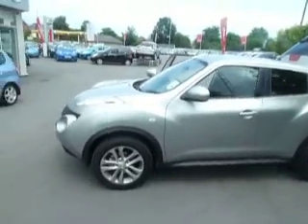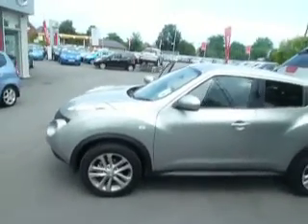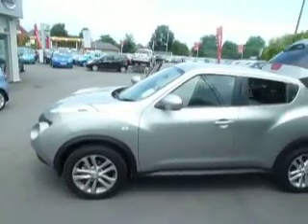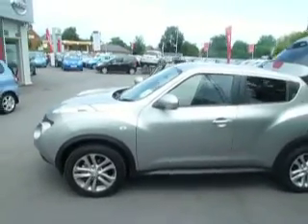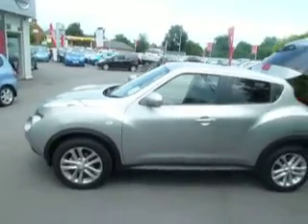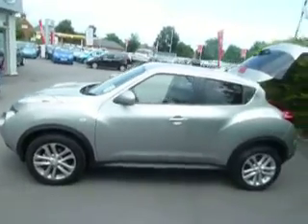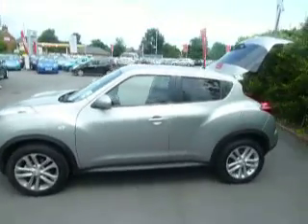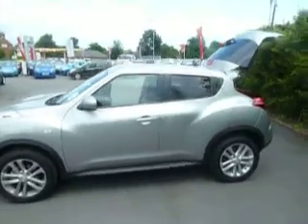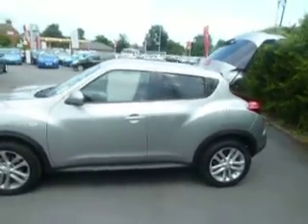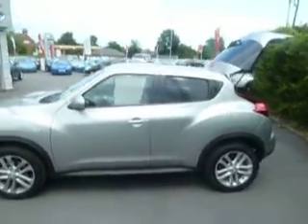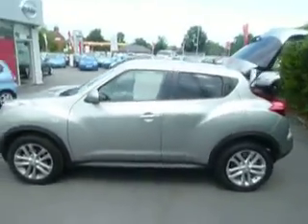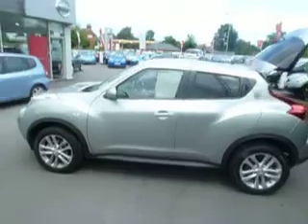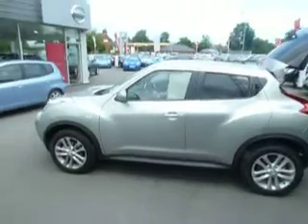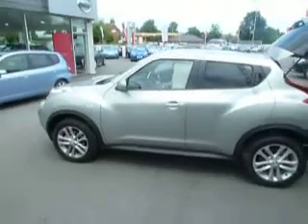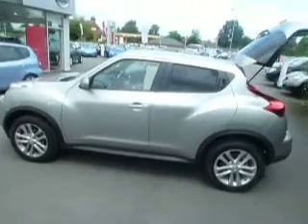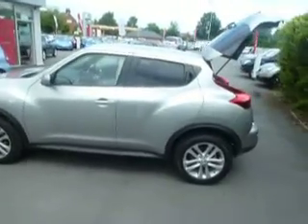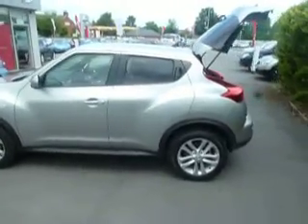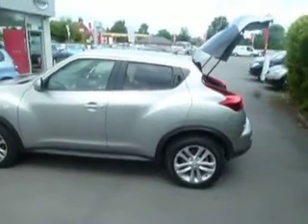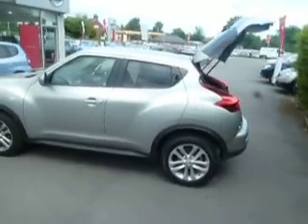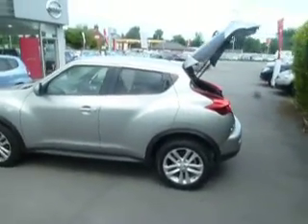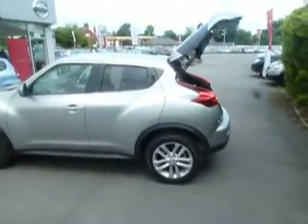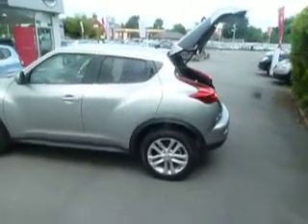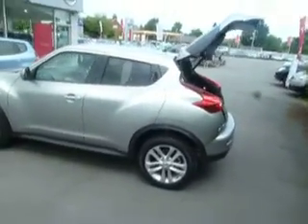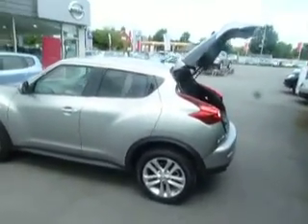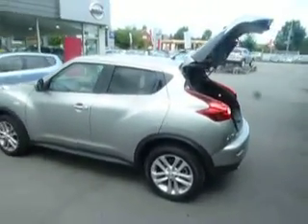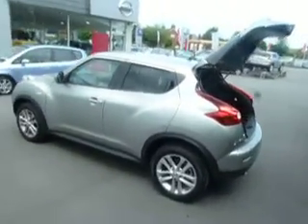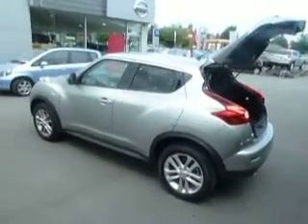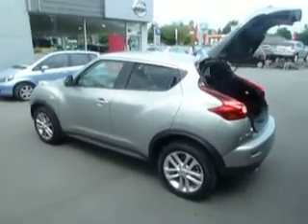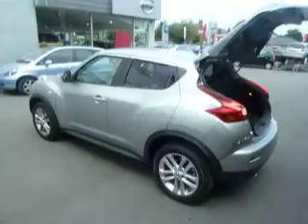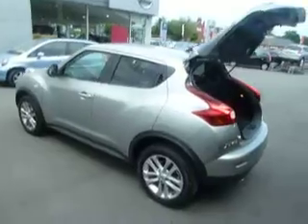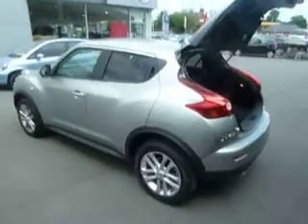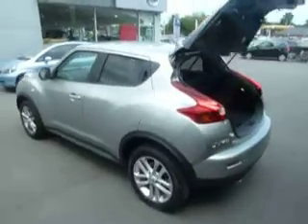It's actually one of our demonstrators, this one. It's in lovely condition. As you may have seen on the front there, it's on a 13 reg. Being the Acenta premium pack, you do get the rear privacy glass.